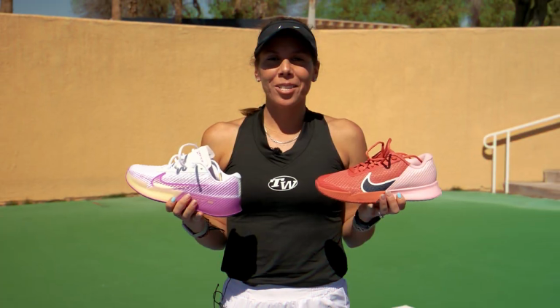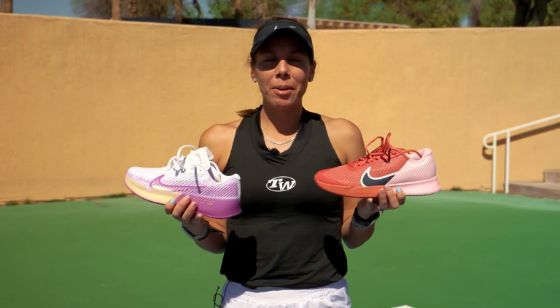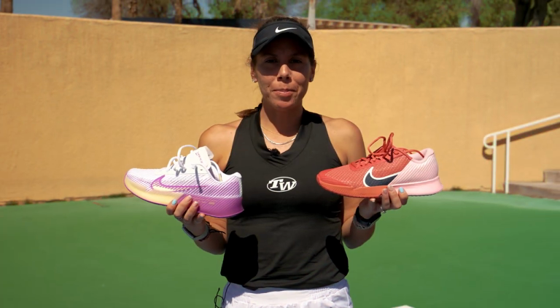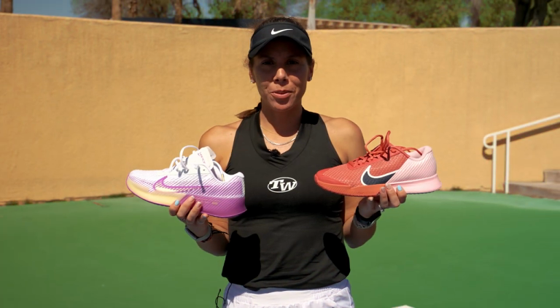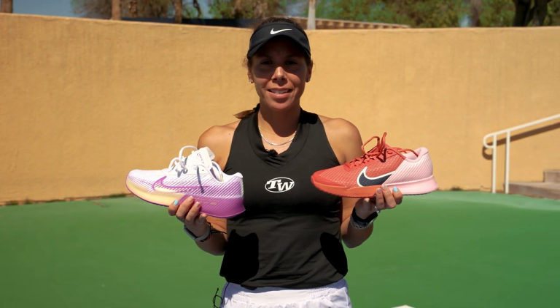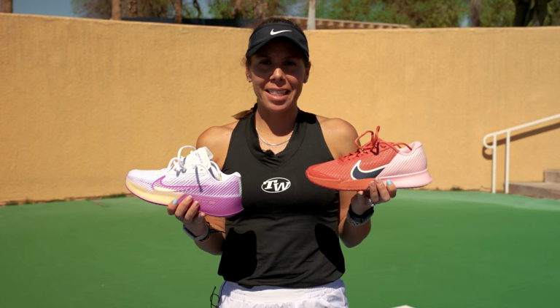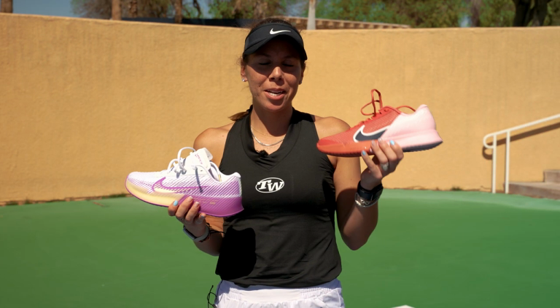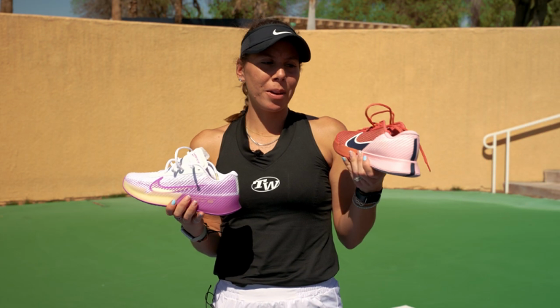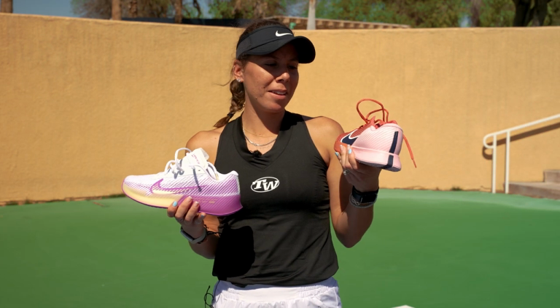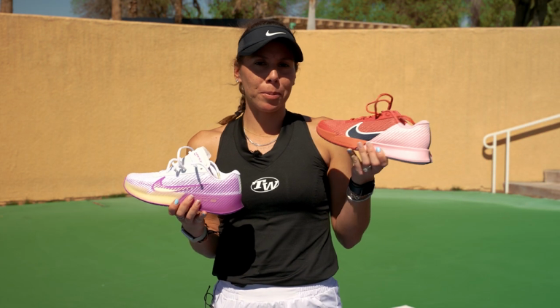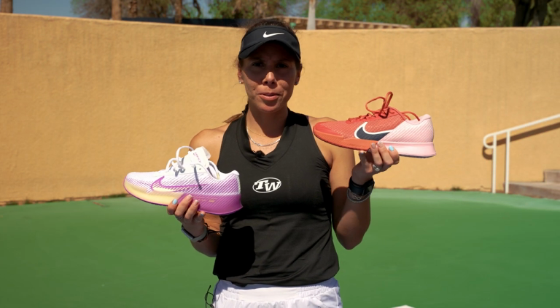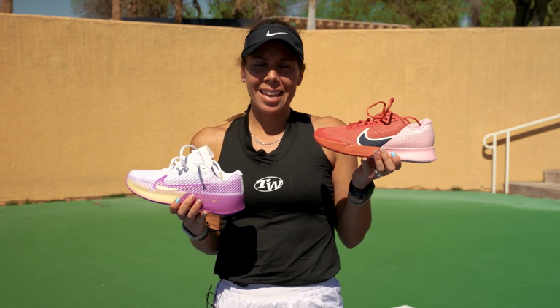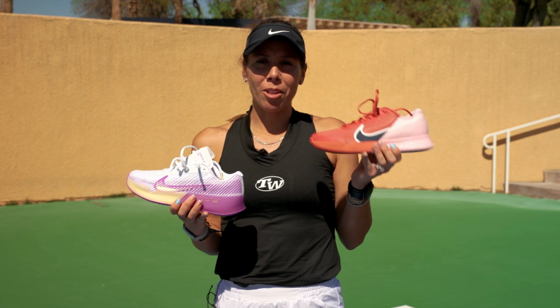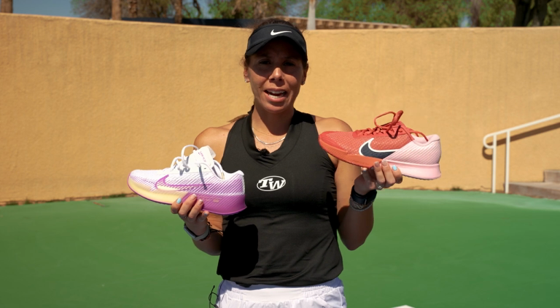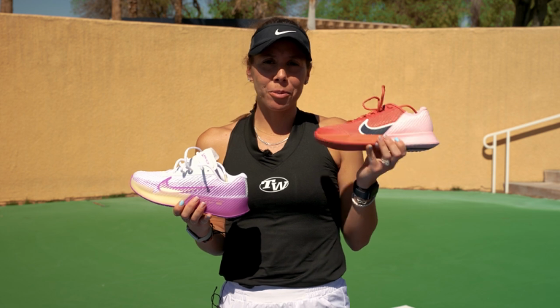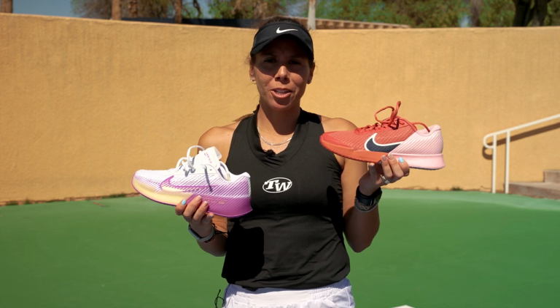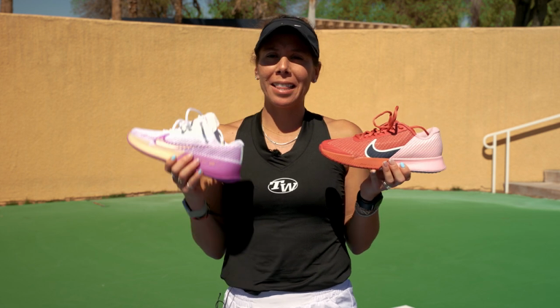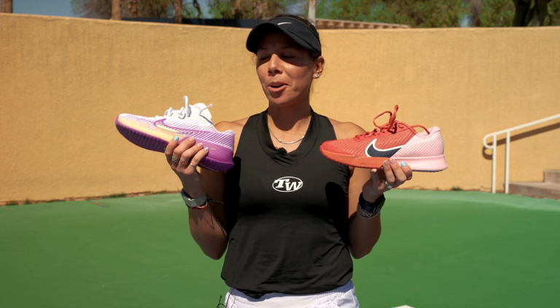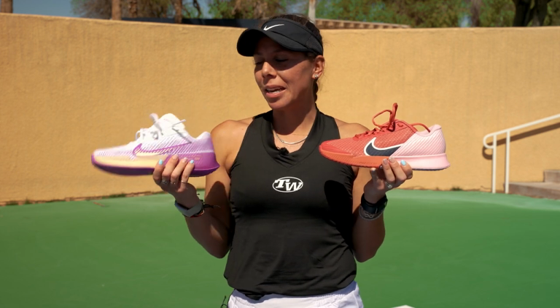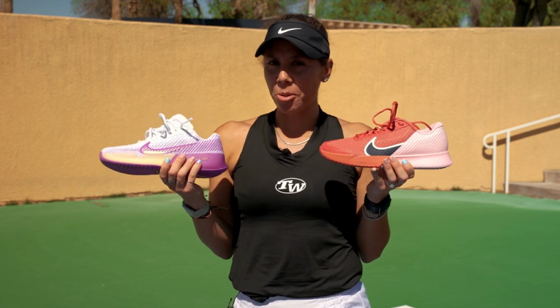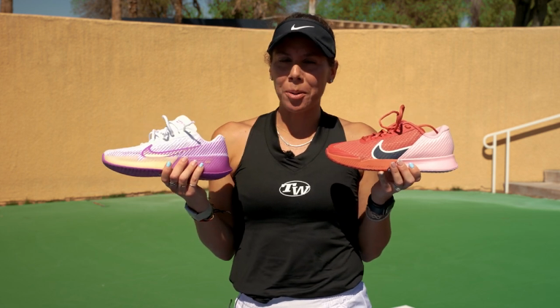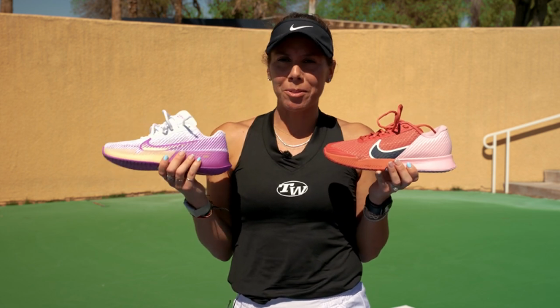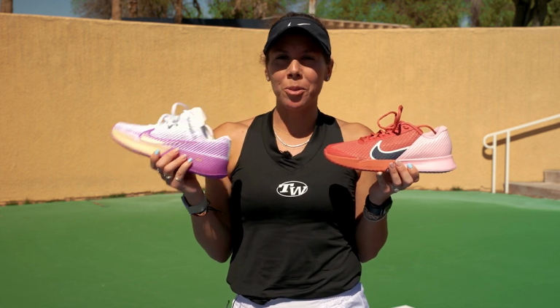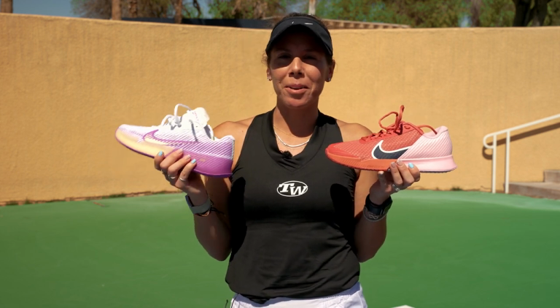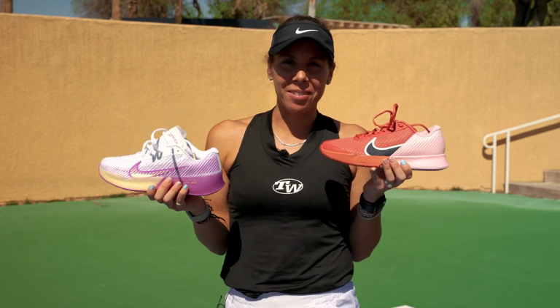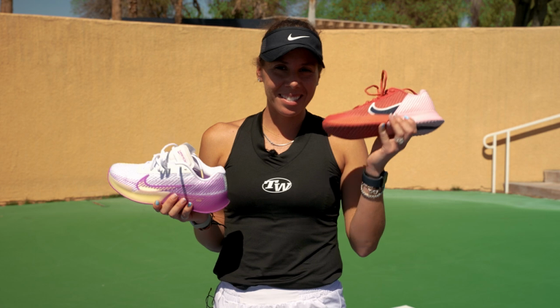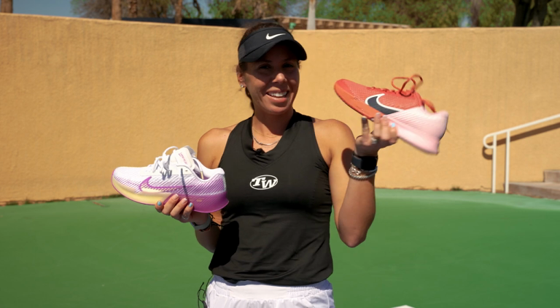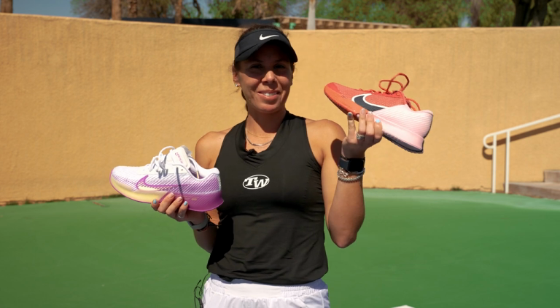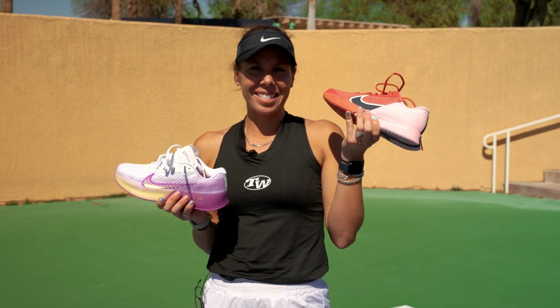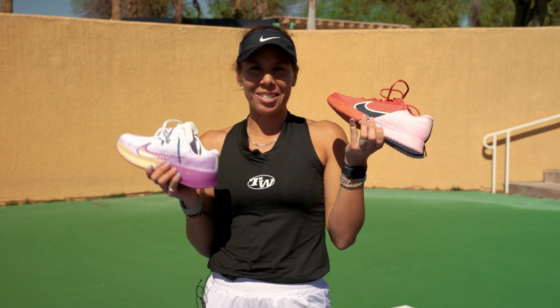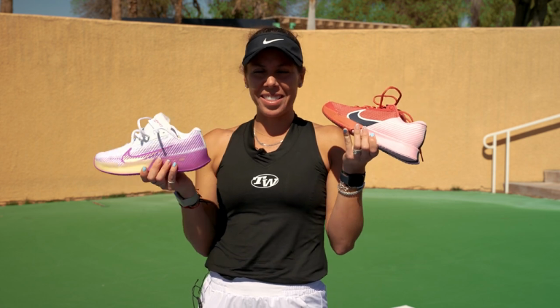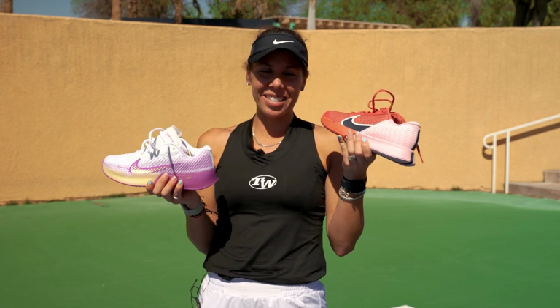So that wraps up my shoe test. I think I'm going to go with the Vapor Pros. They're a lot lighter. They're really cushiony. These are much cooler, but it's probably cooler if I'm running fast in these ones than slow in these ones.